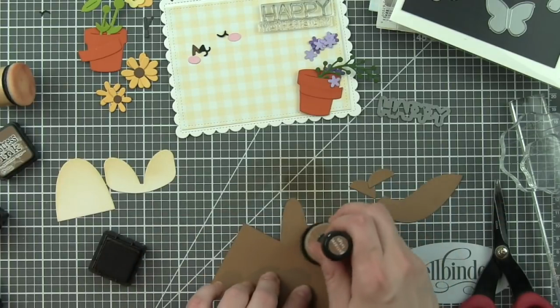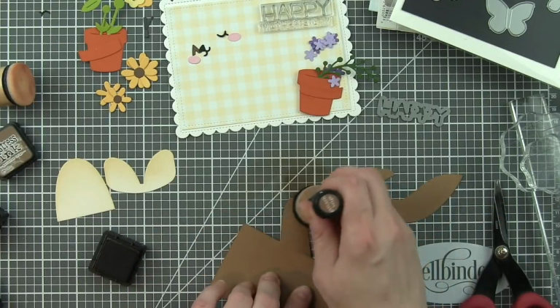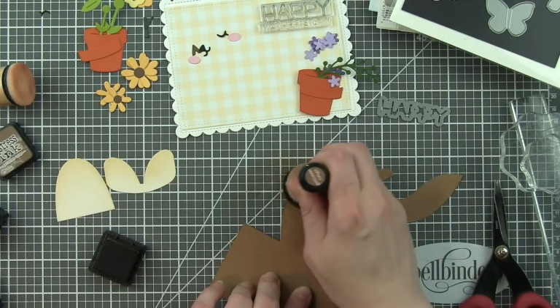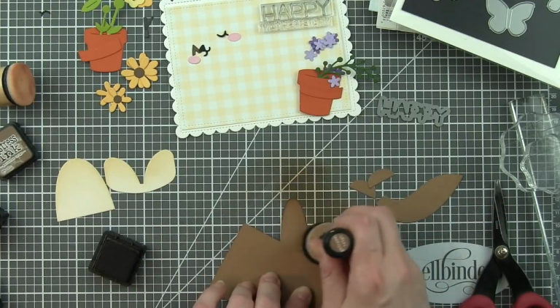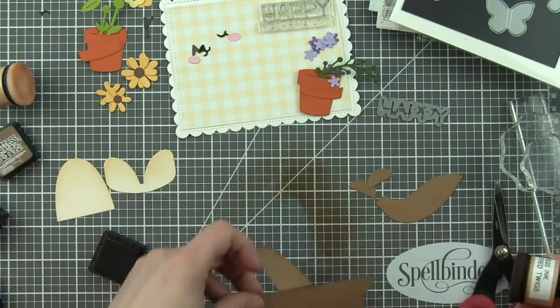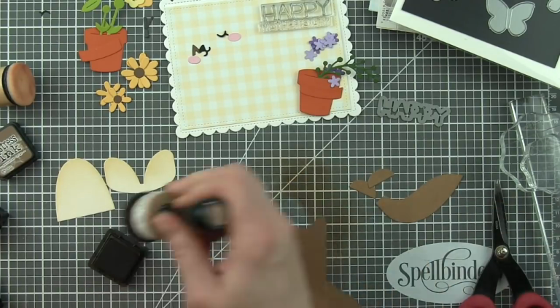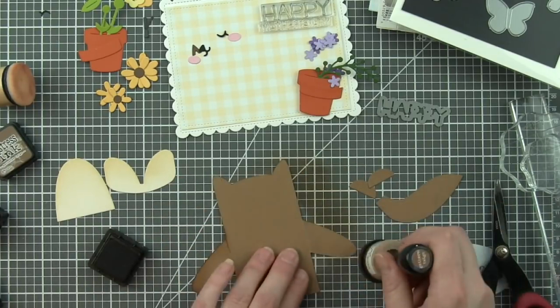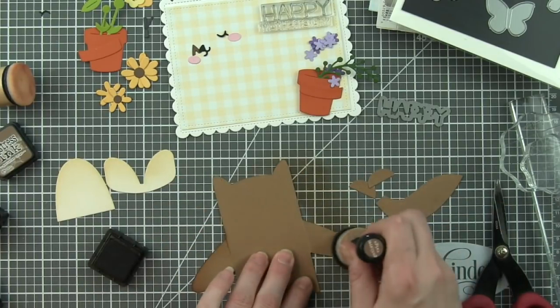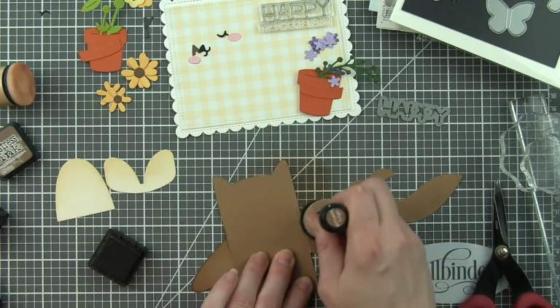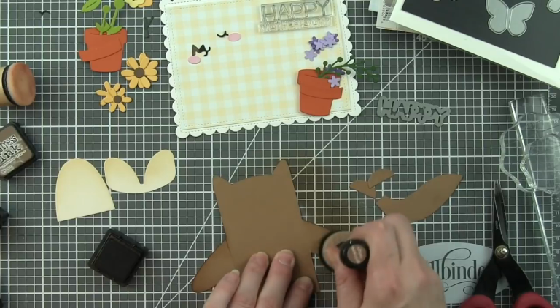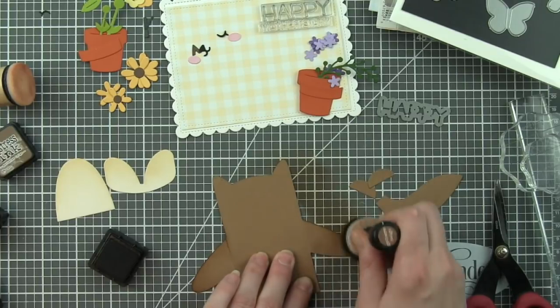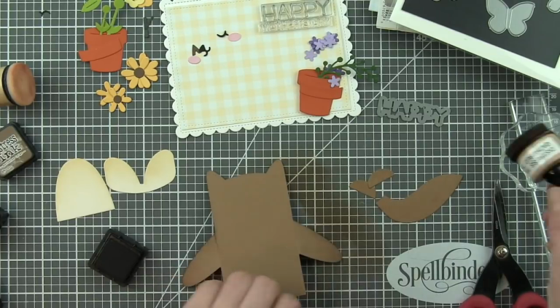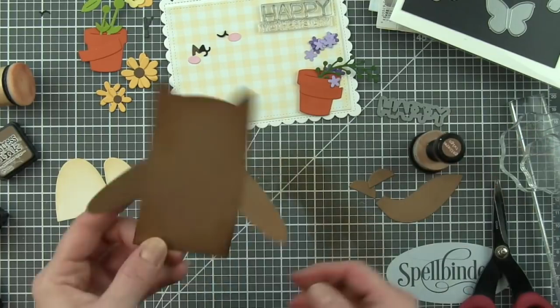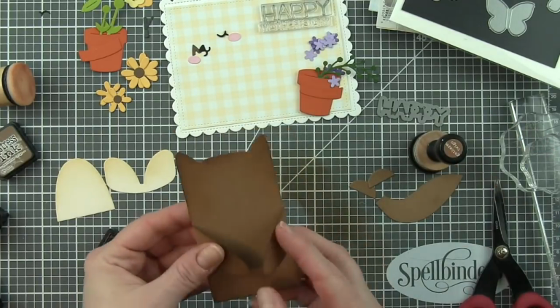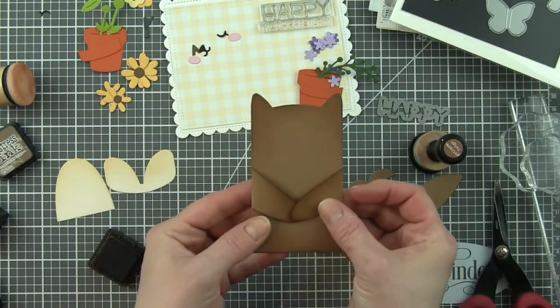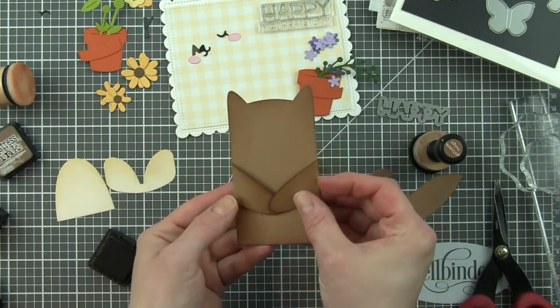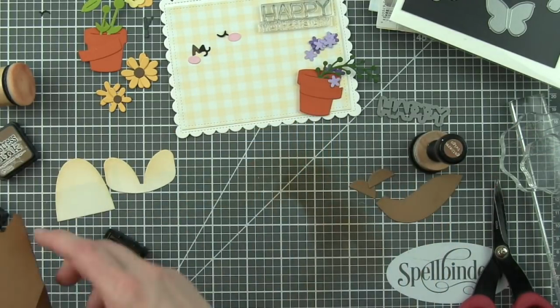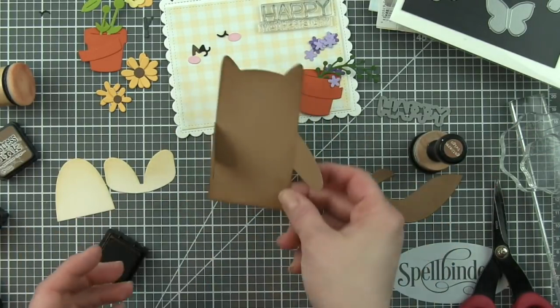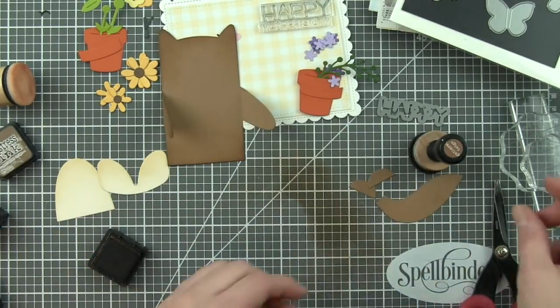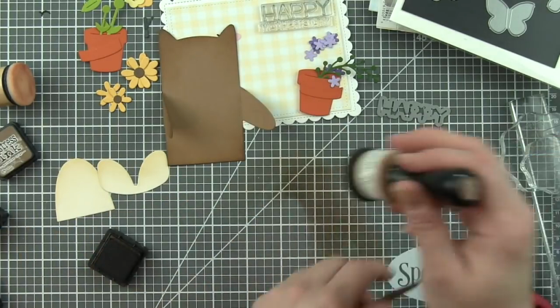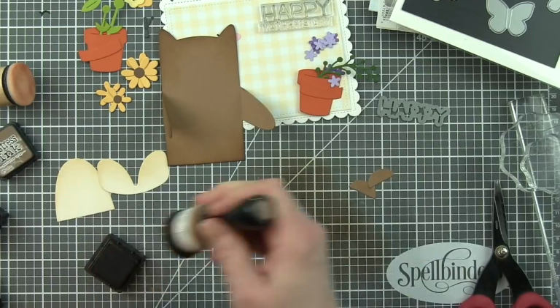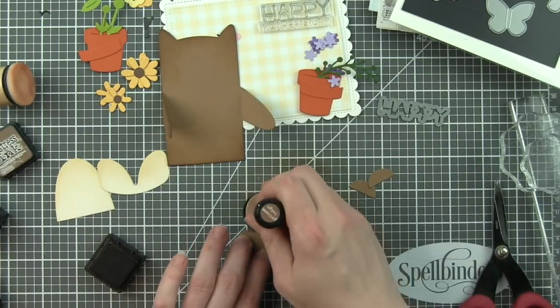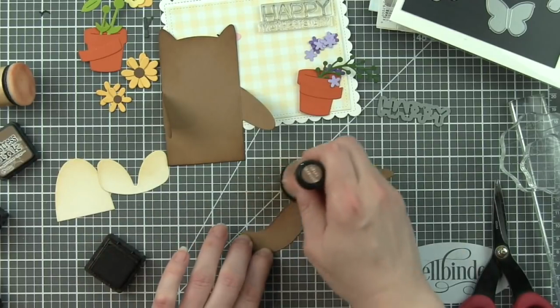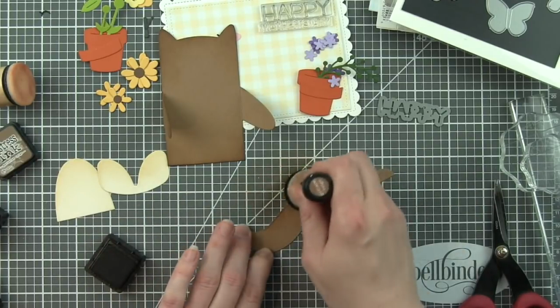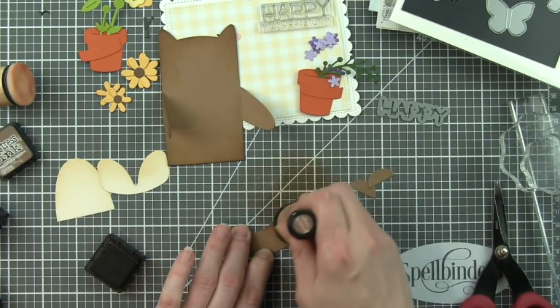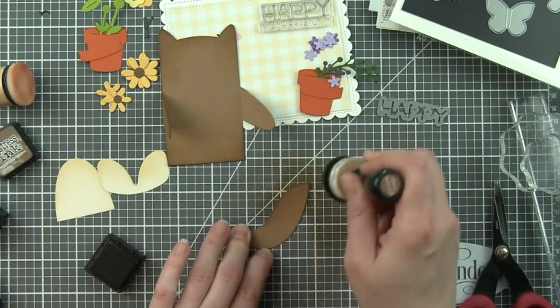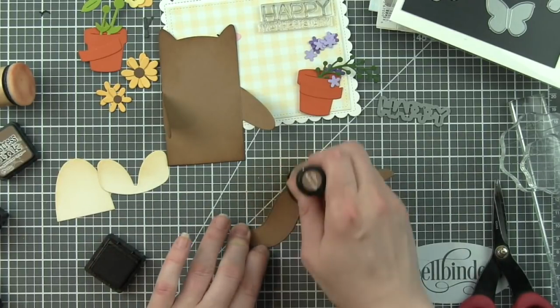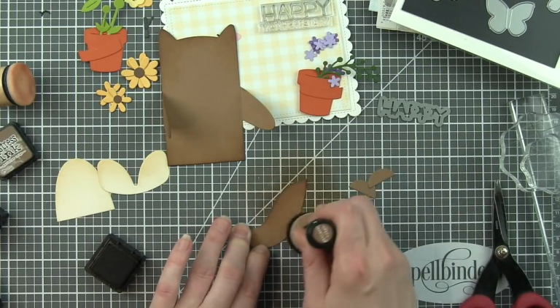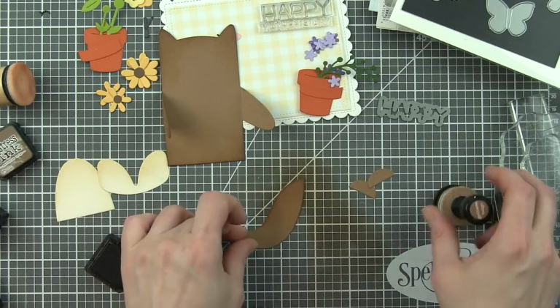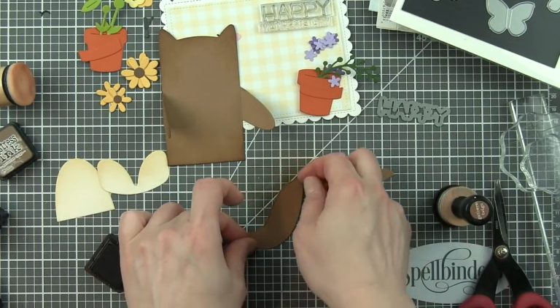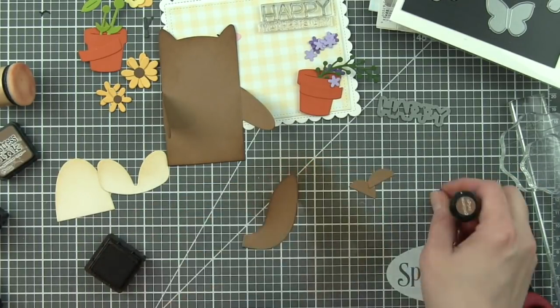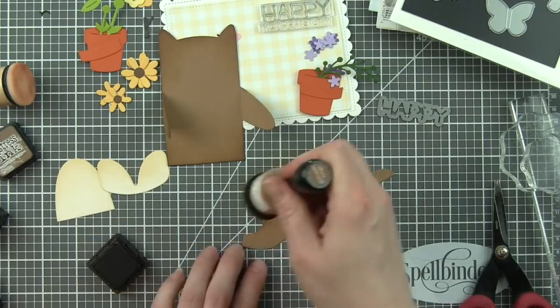And then the arms are going to fold in. The best way is to kind of flip that over, add a little bit of ink to this as well. And then when you turn him over and fold him up, you can really see that inked edge. Let's go ahead and do the tail and also the little feet.